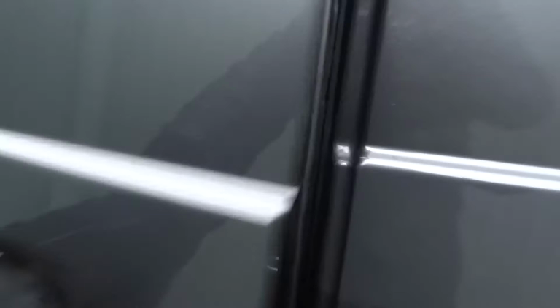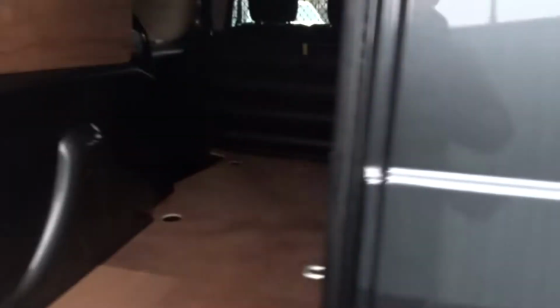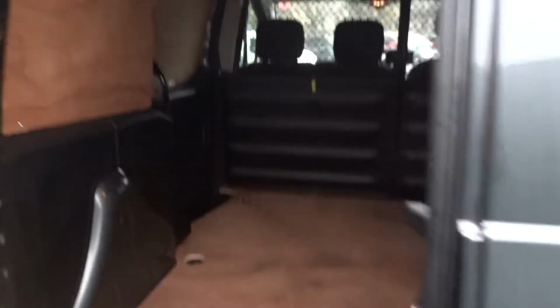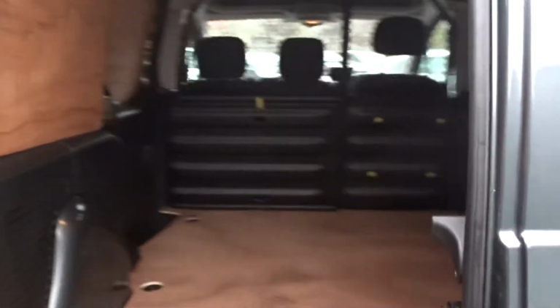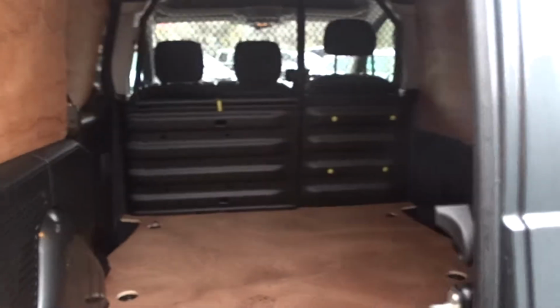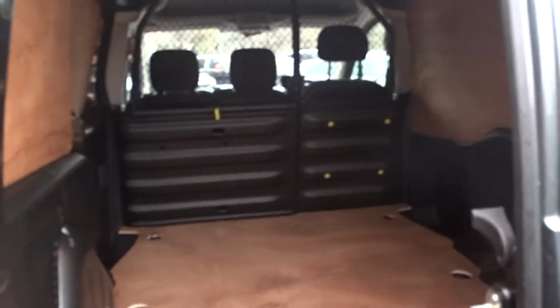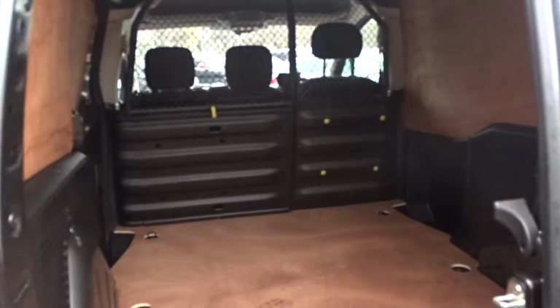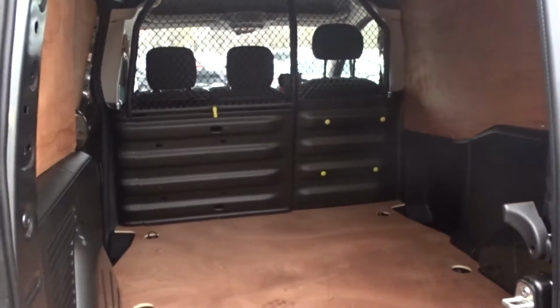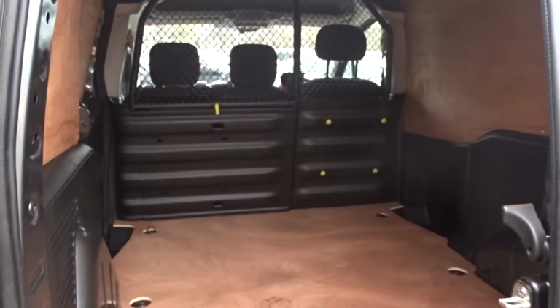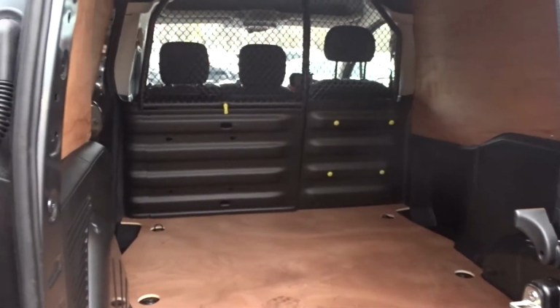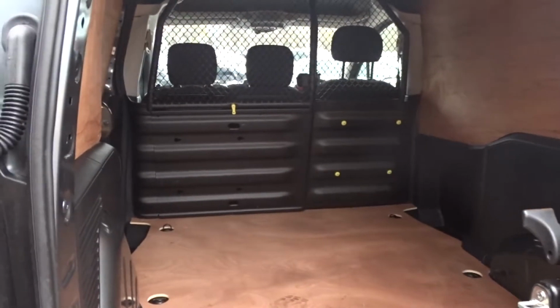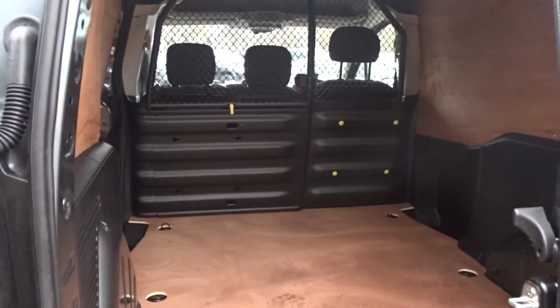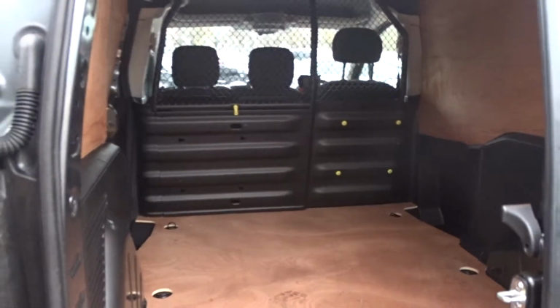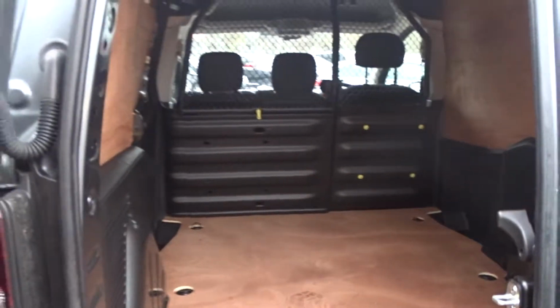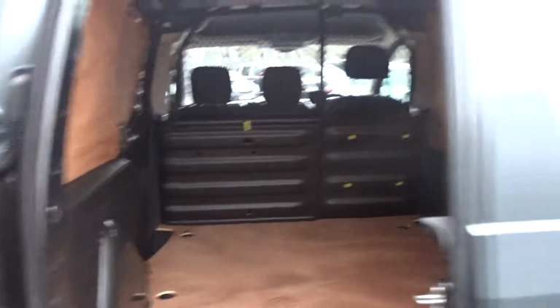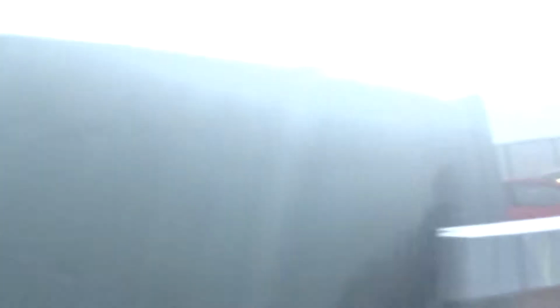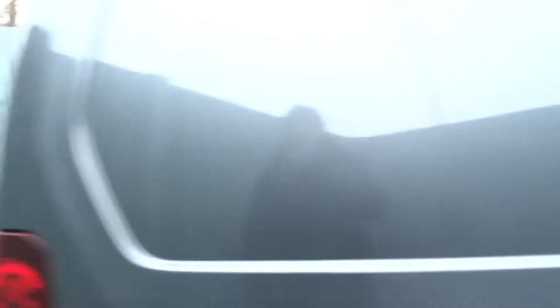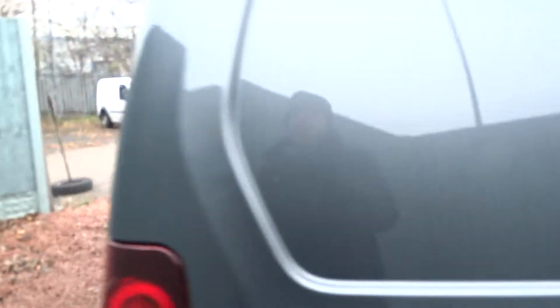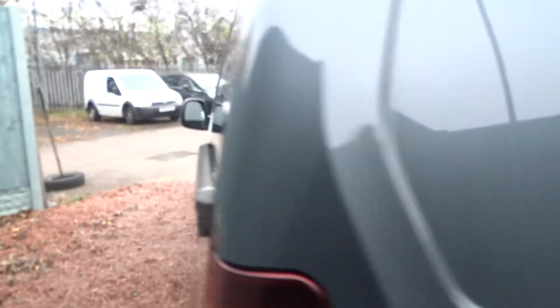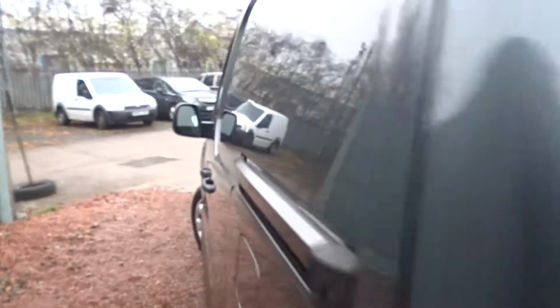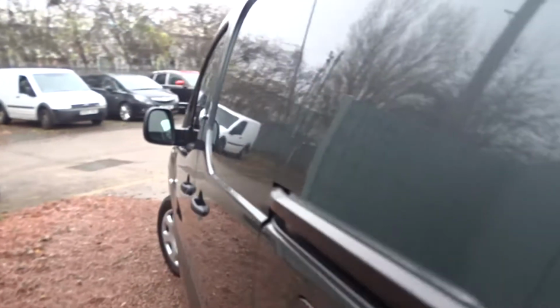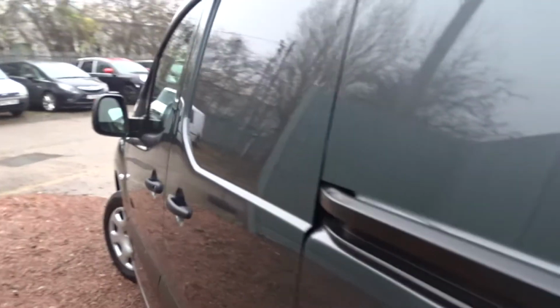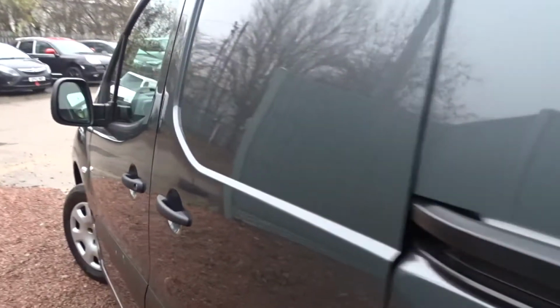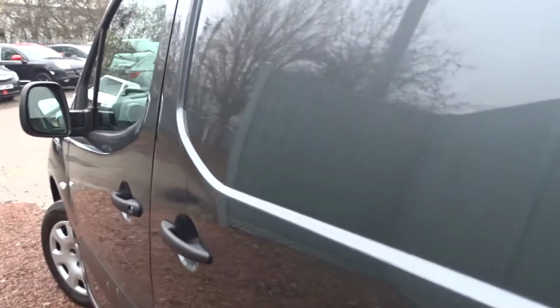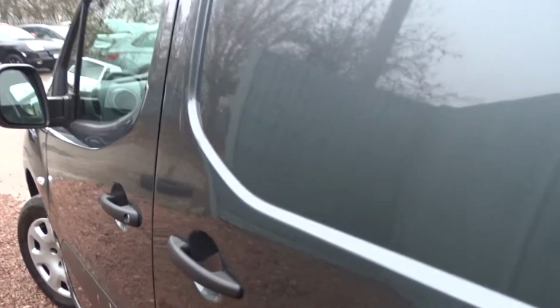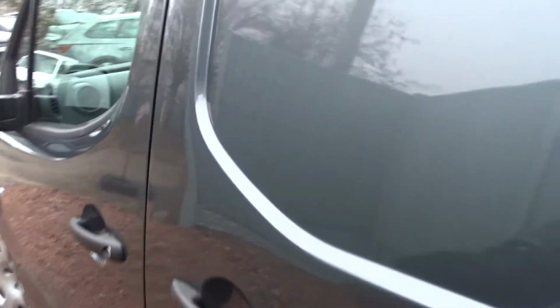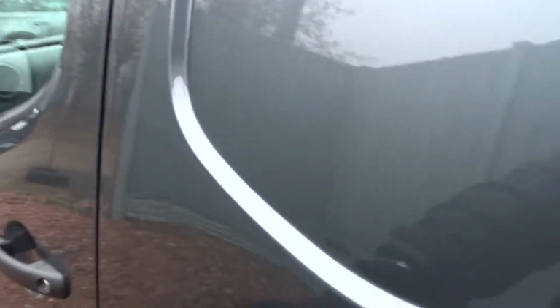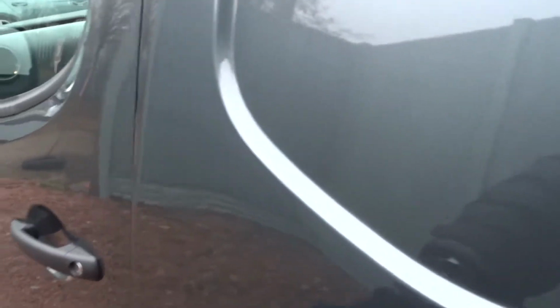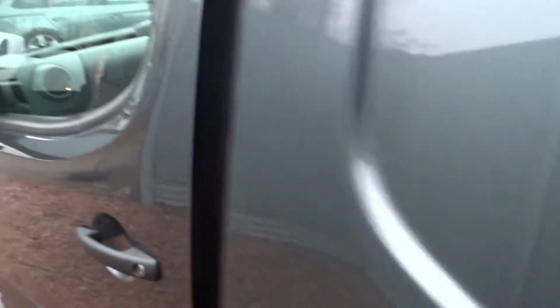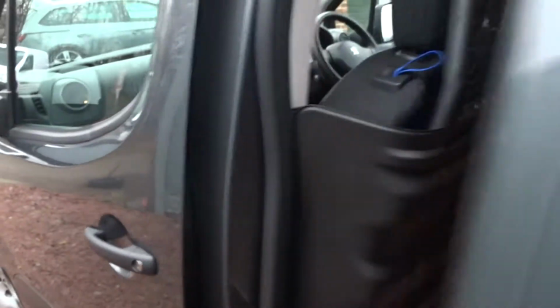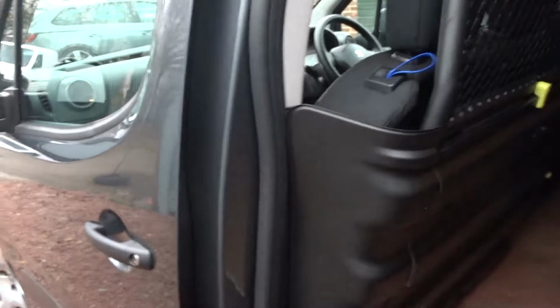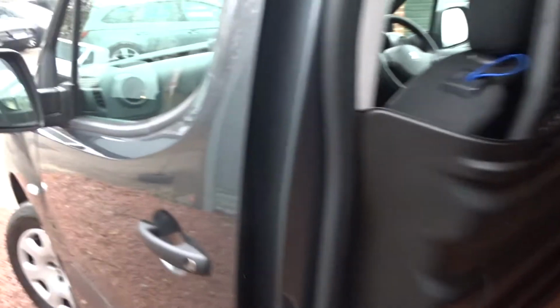There's easy access to the fully ply-lined load space interior via the 60-40 split rear doors. There's also the advantage of an easy access side loading door on the passenger side of the vehicle.